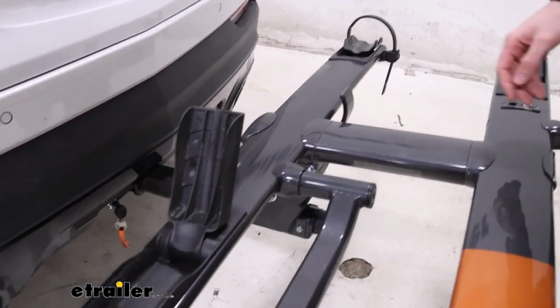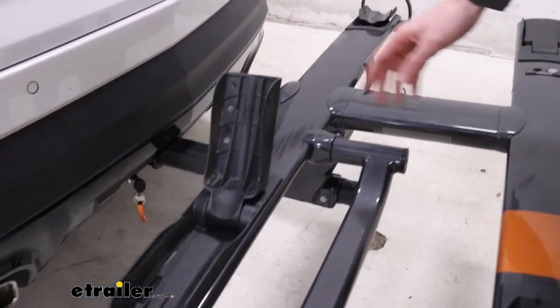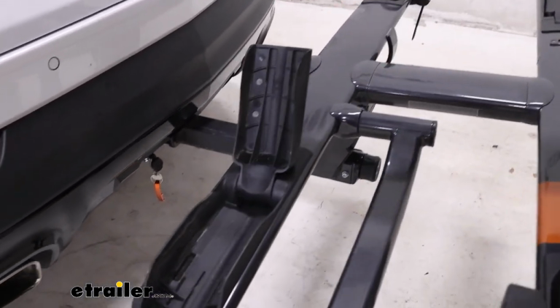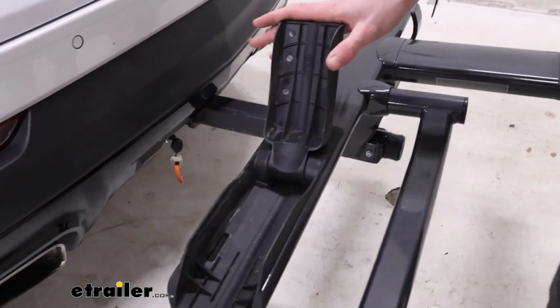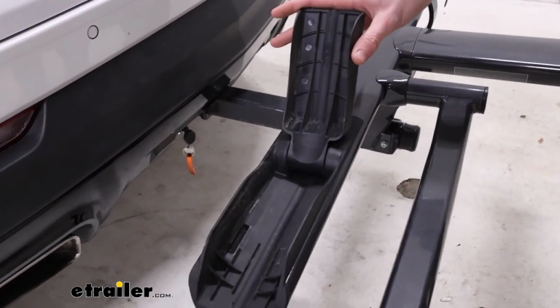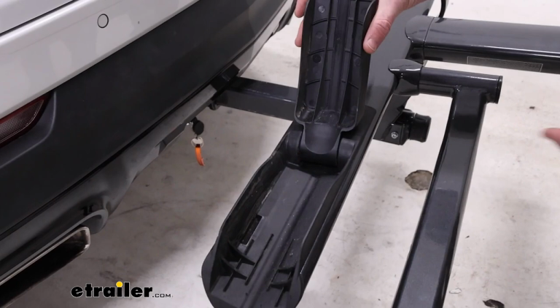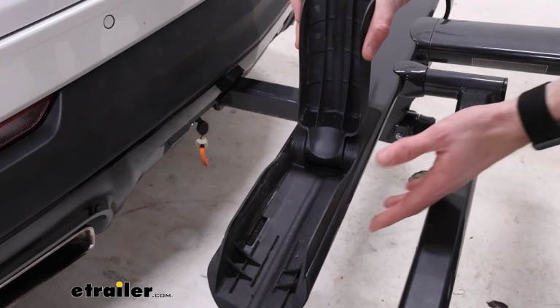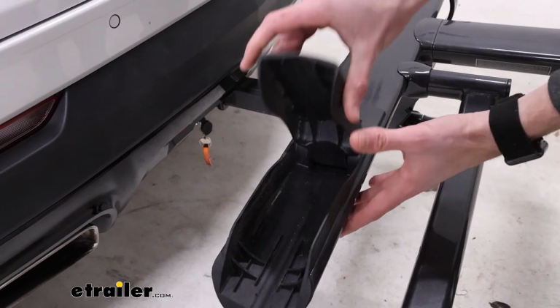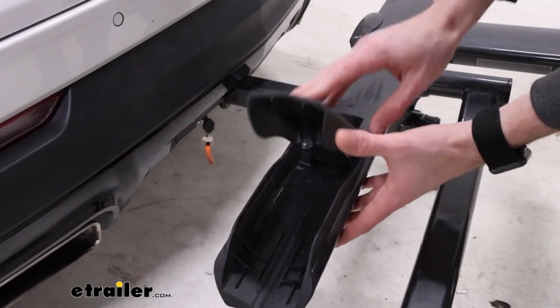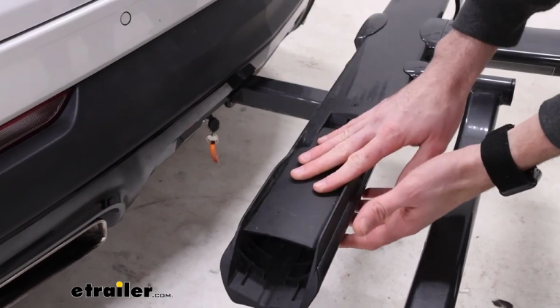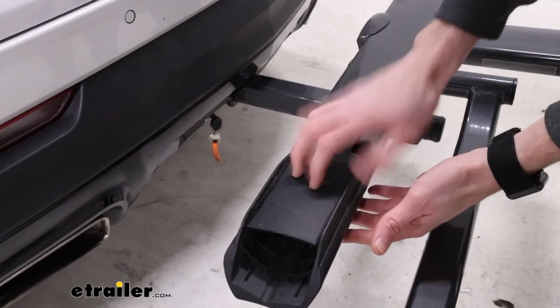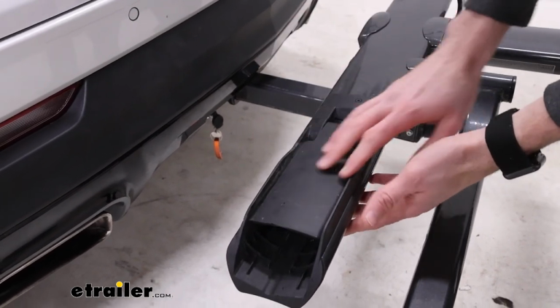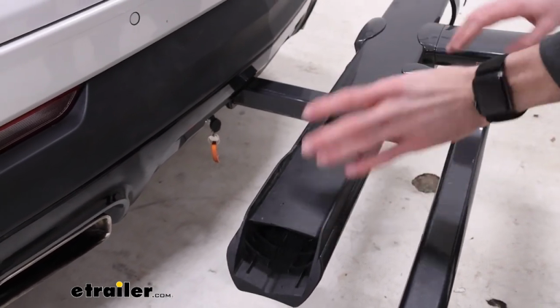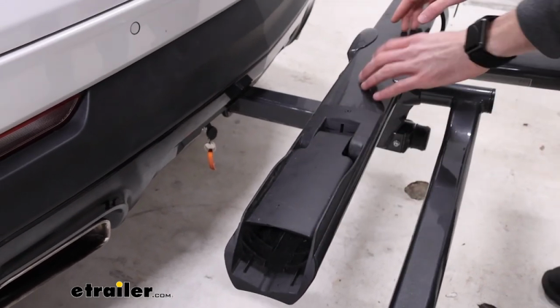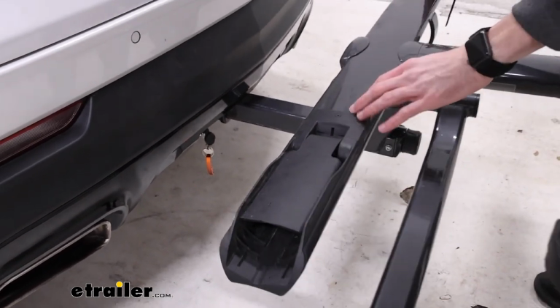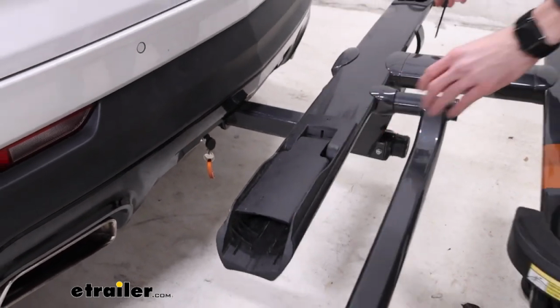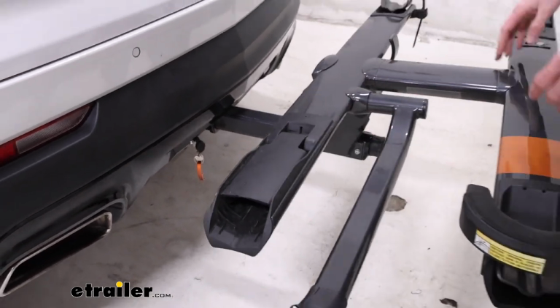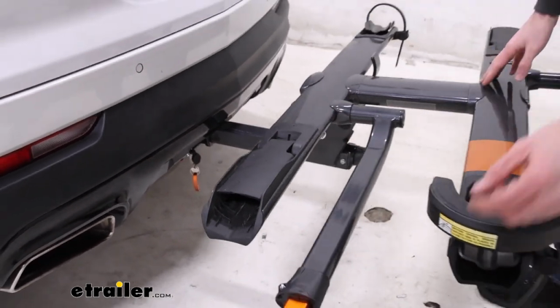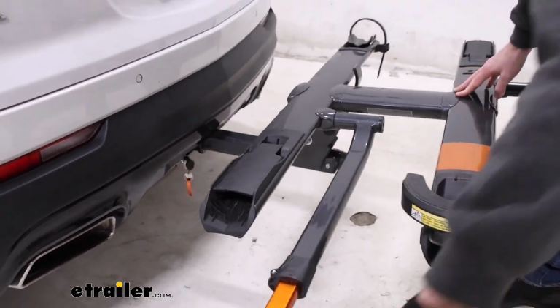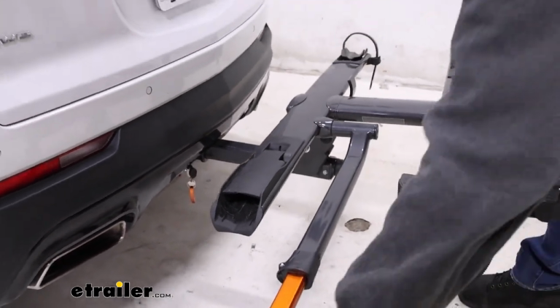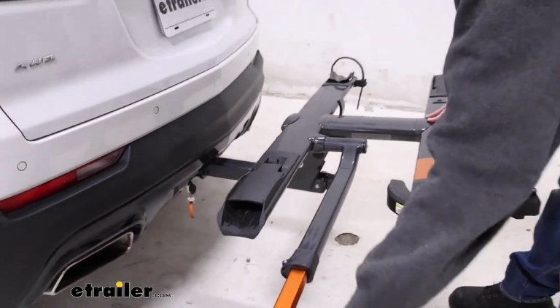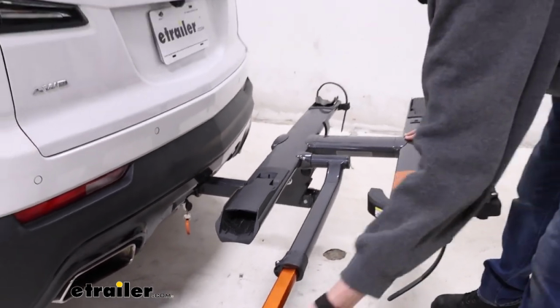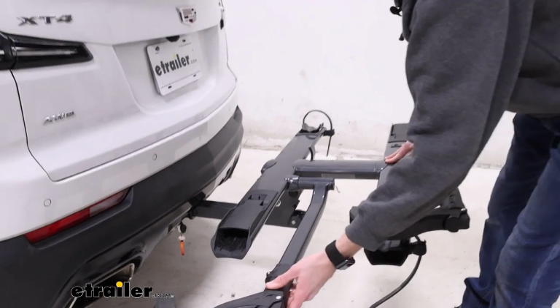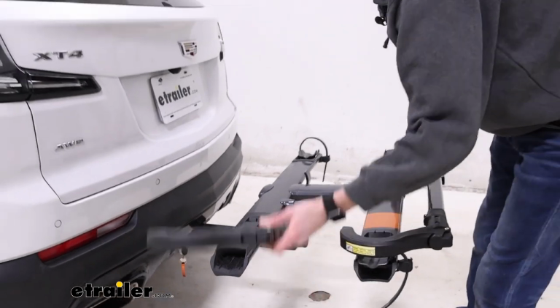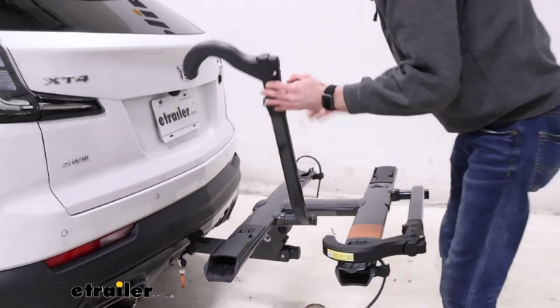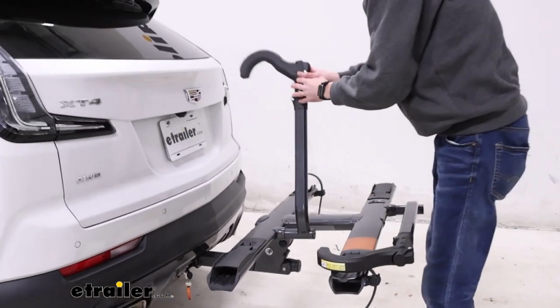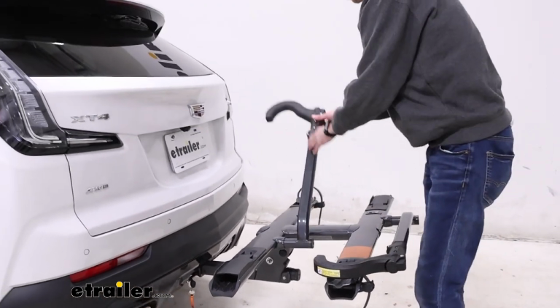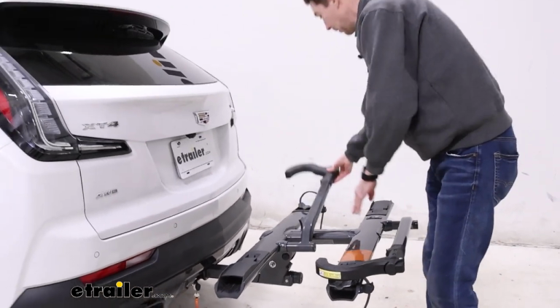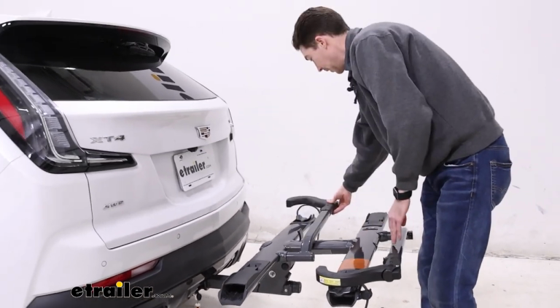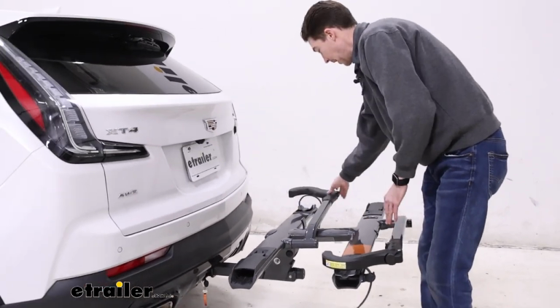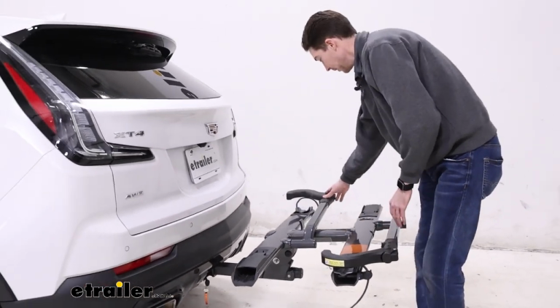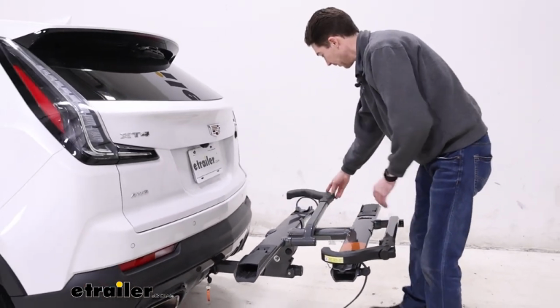The front cradle here does close down to condense the whole rack and smooth things out a little bit. And then the middle hook just places back in the middle here.